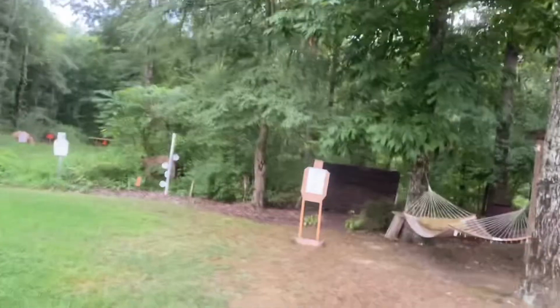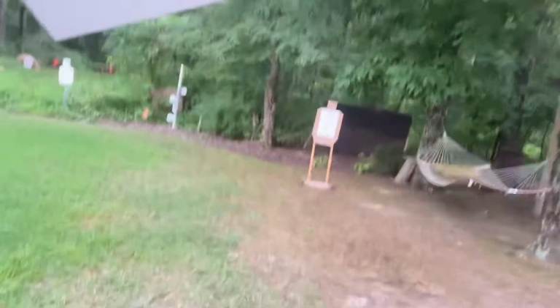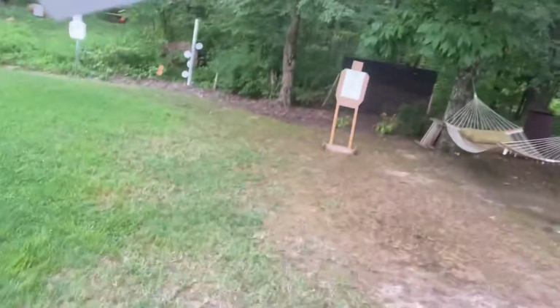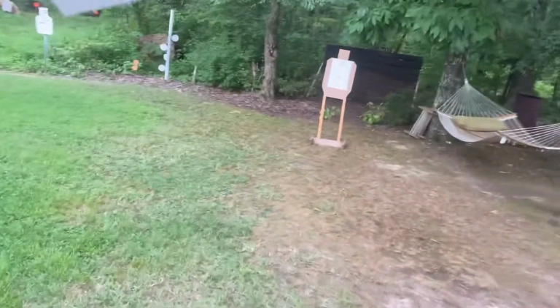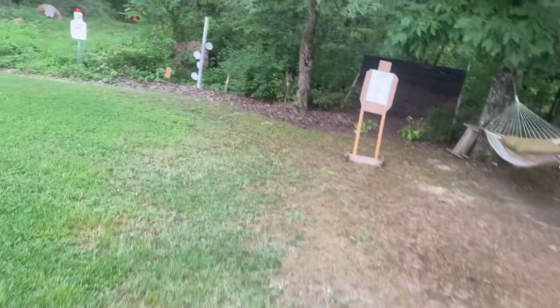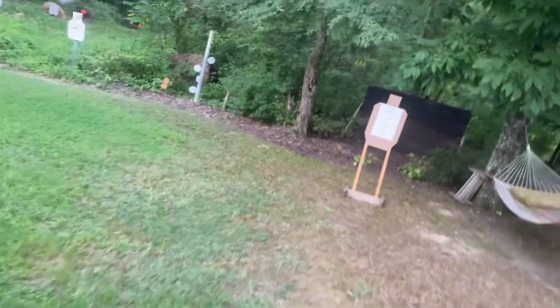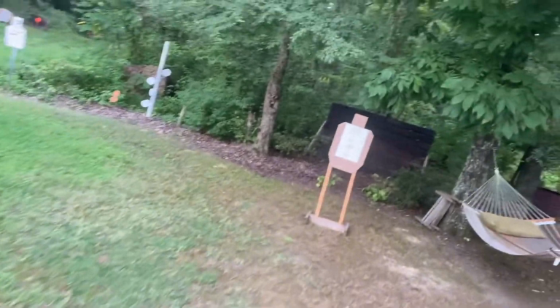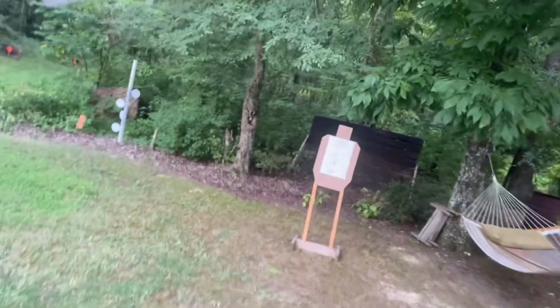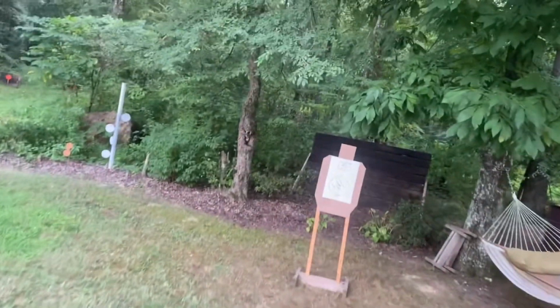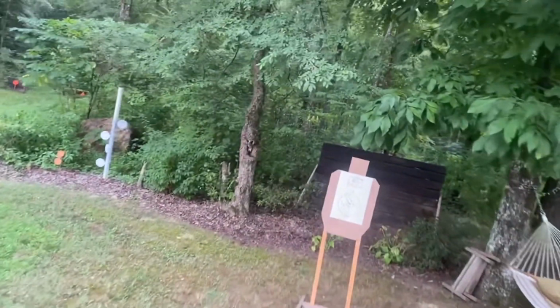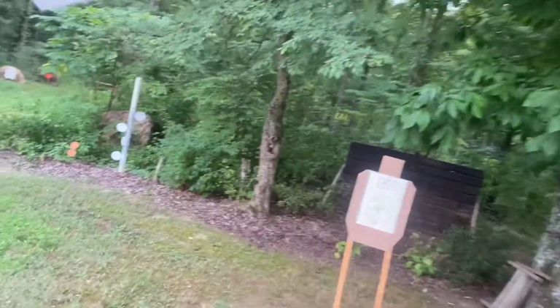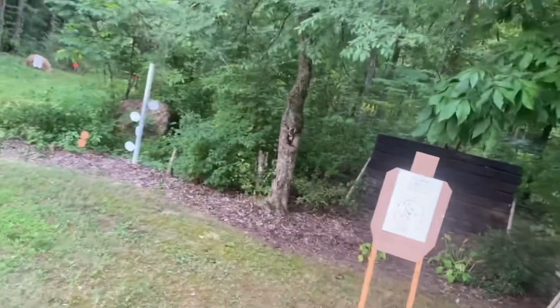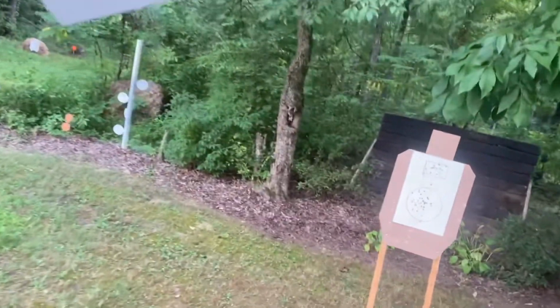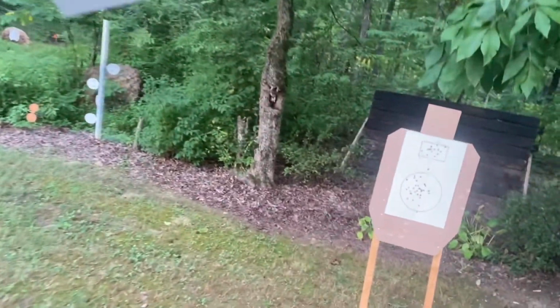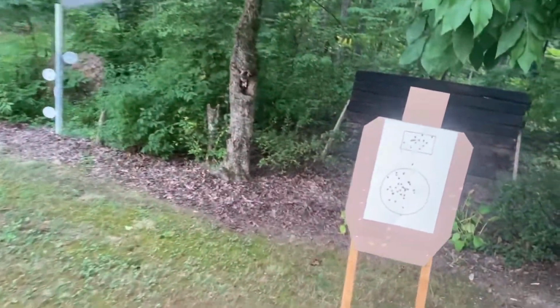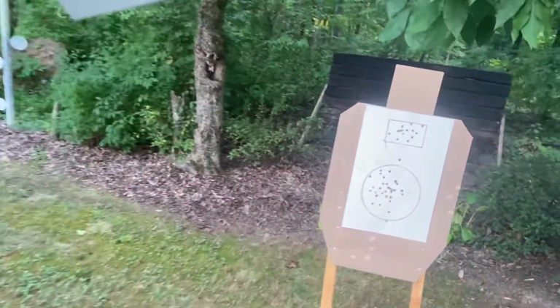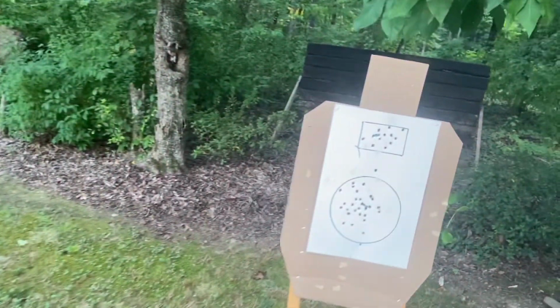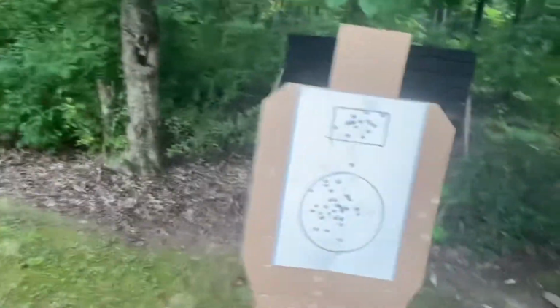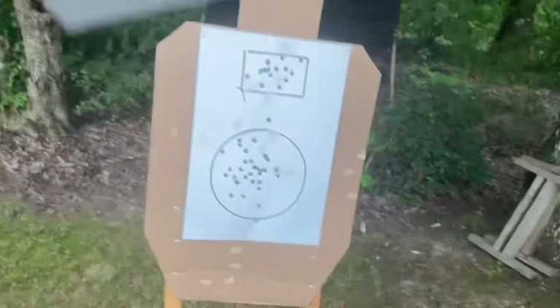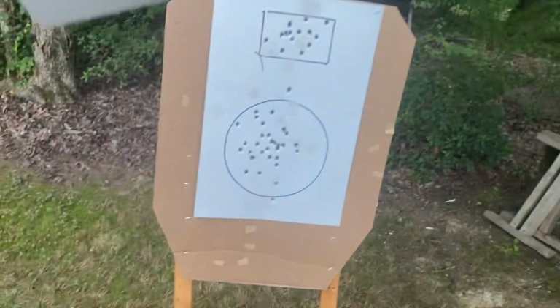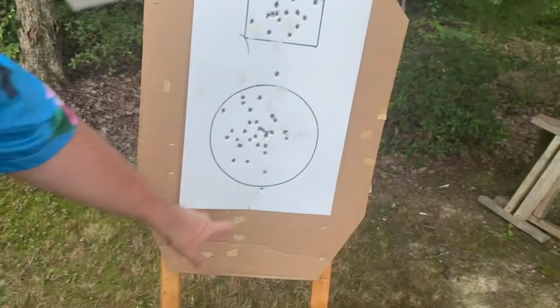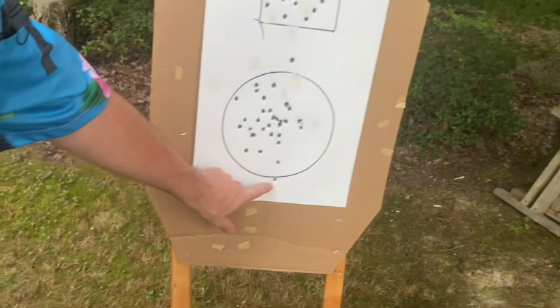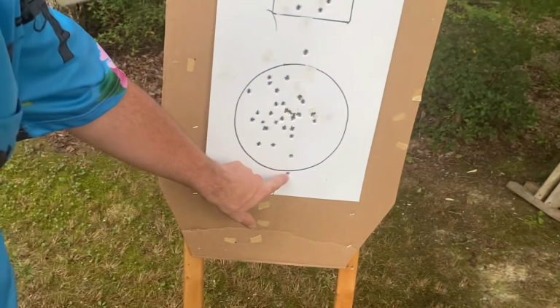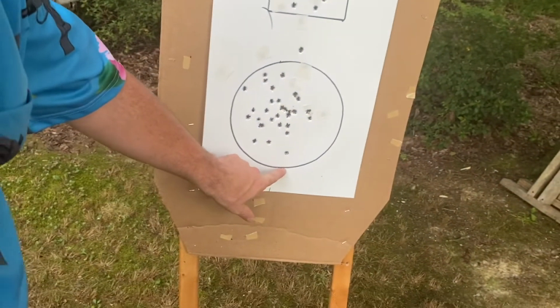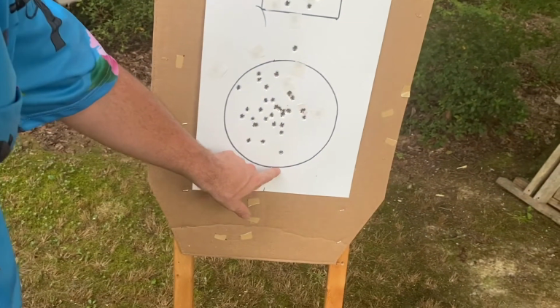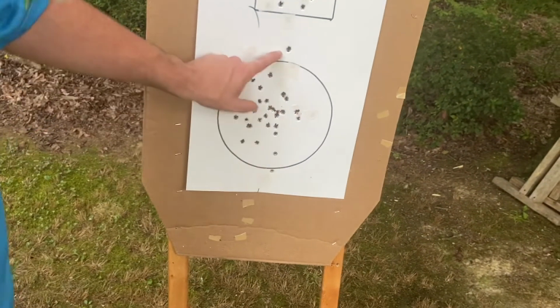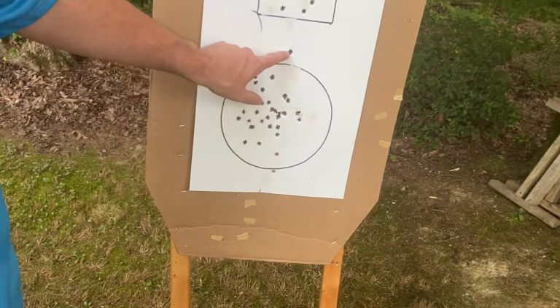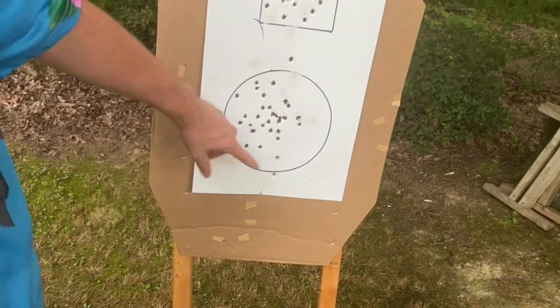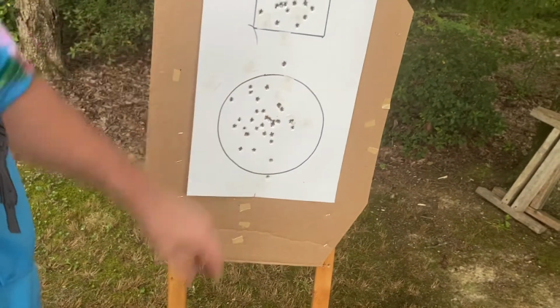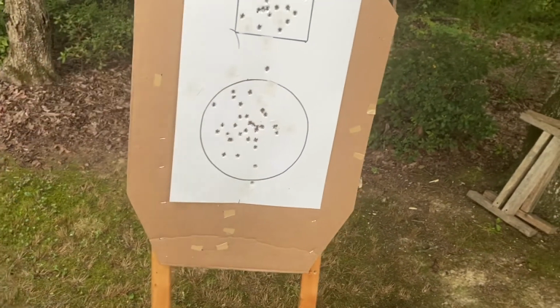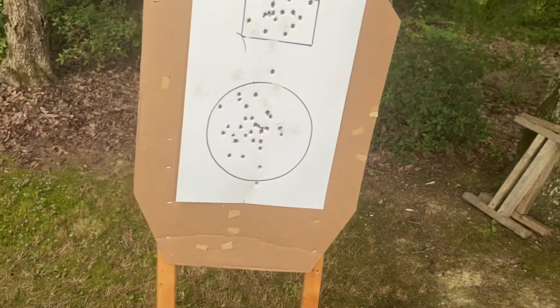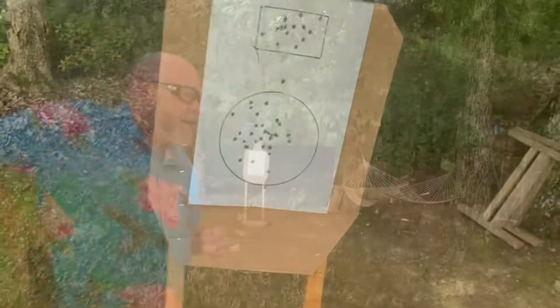That may be a hair low — maybe y'all will give it to me. Oh, it's out — just a hair out. That was the first one. So let's tape up and we'll swap guns.